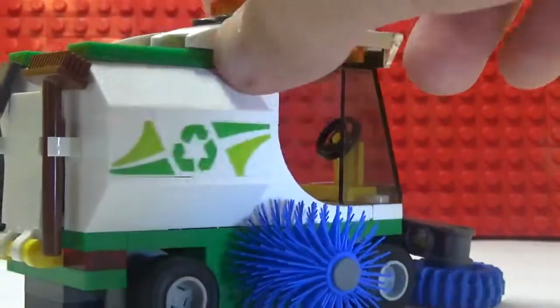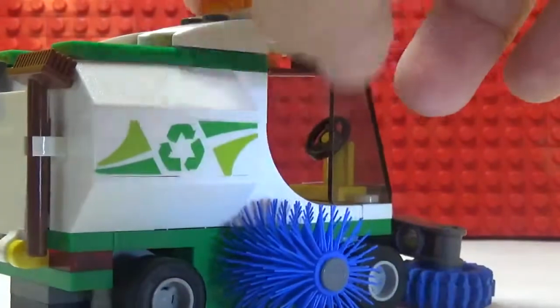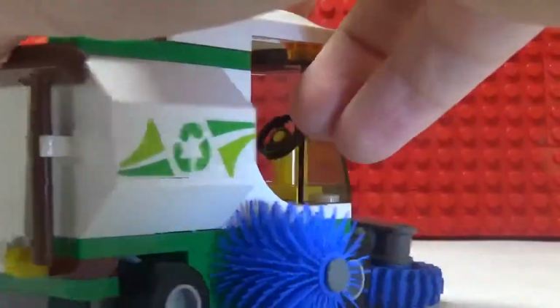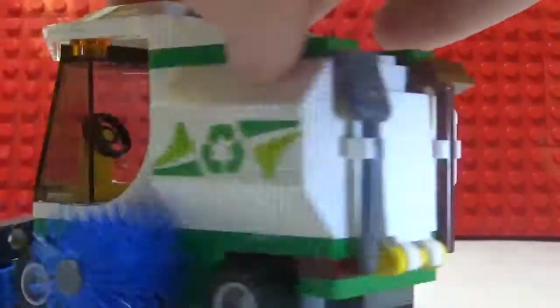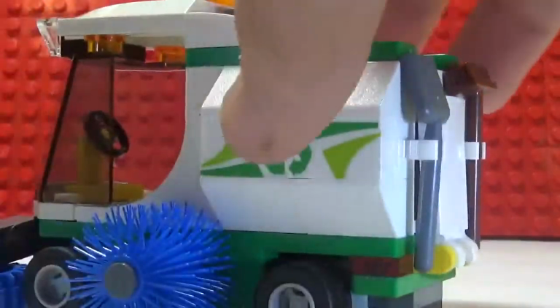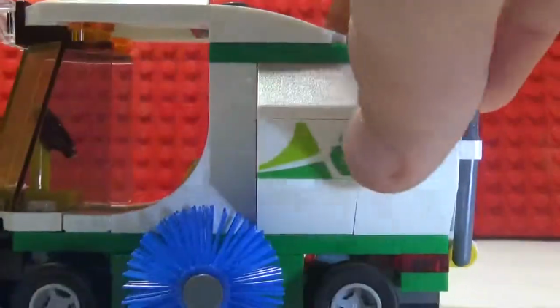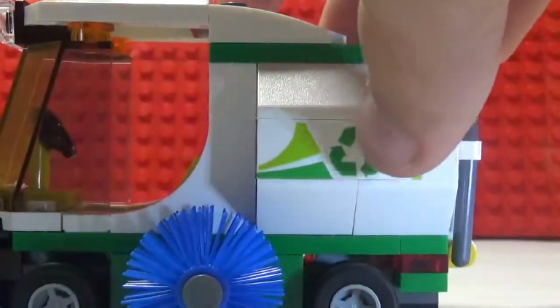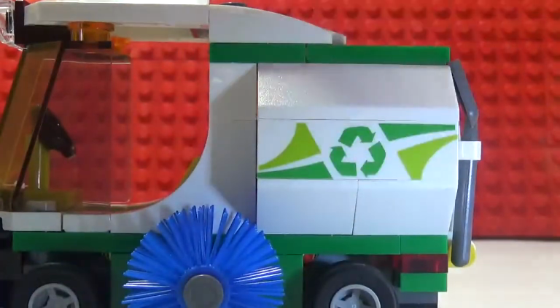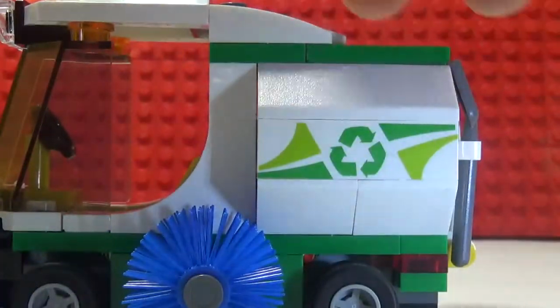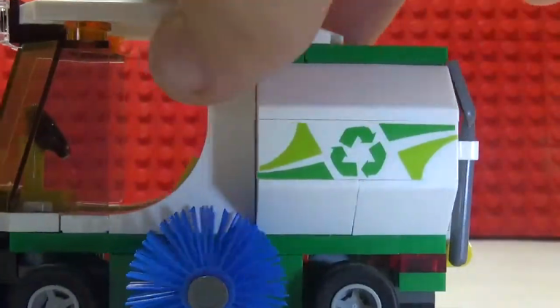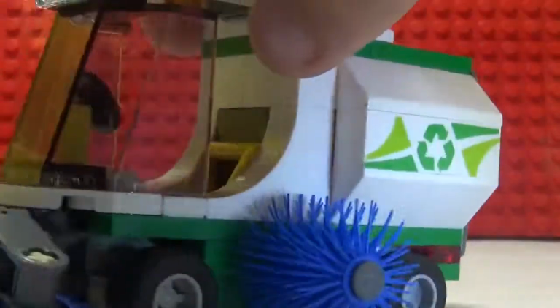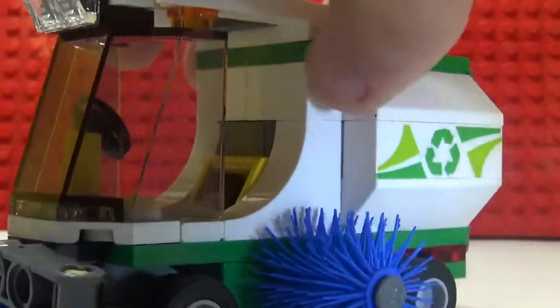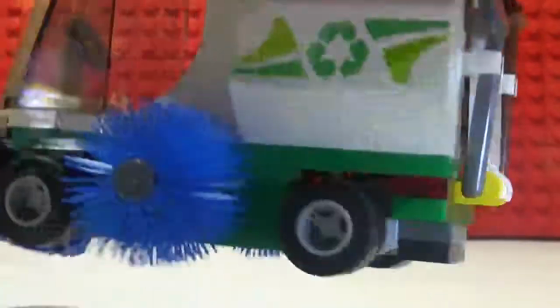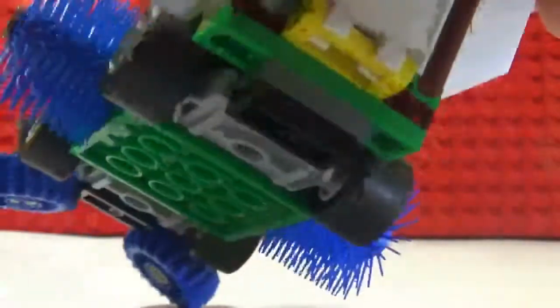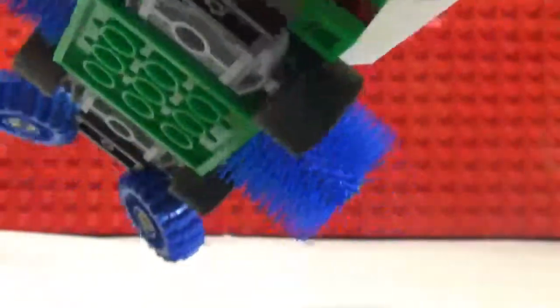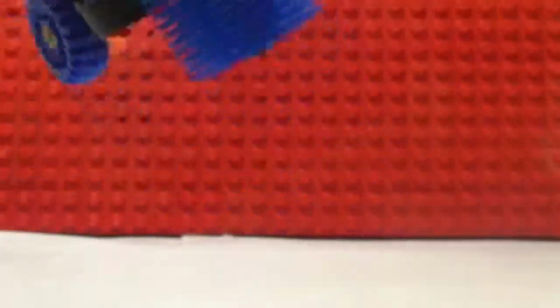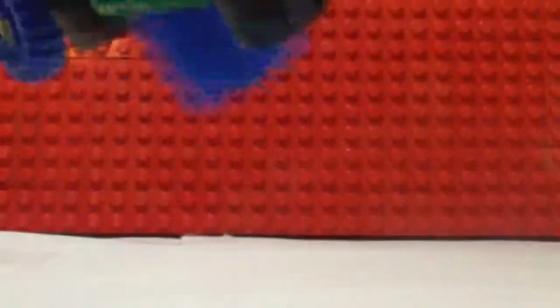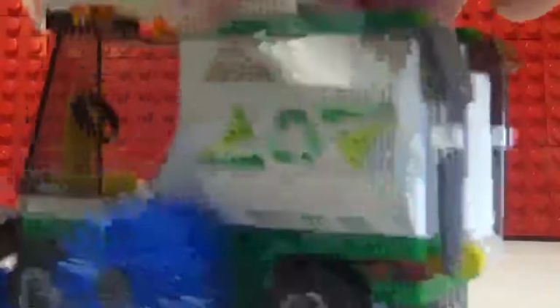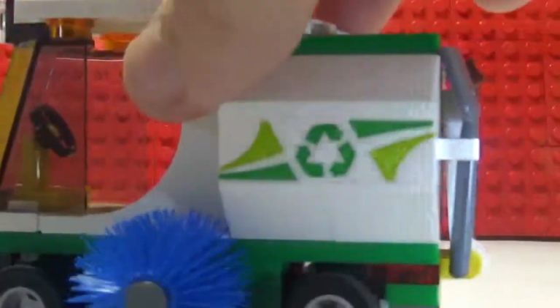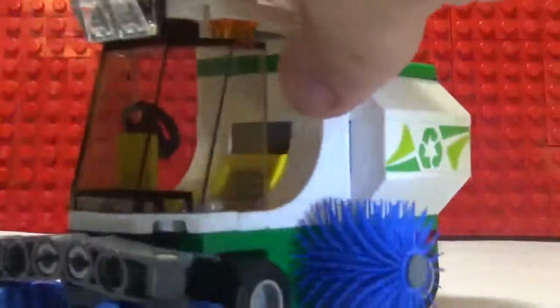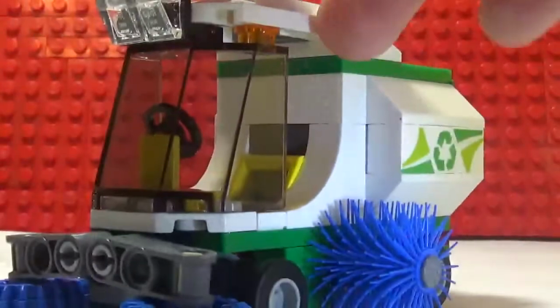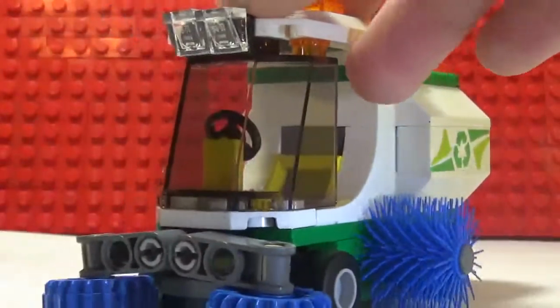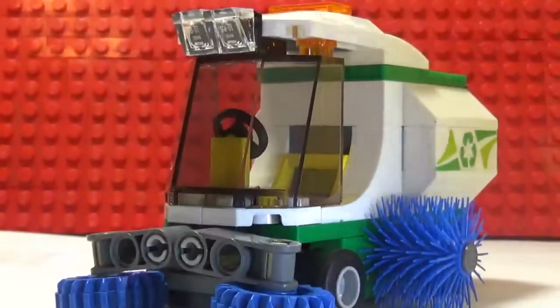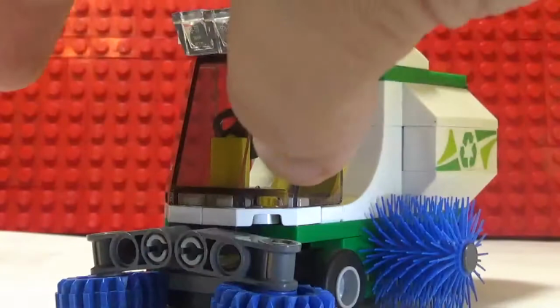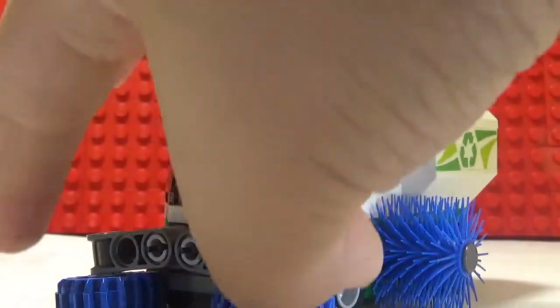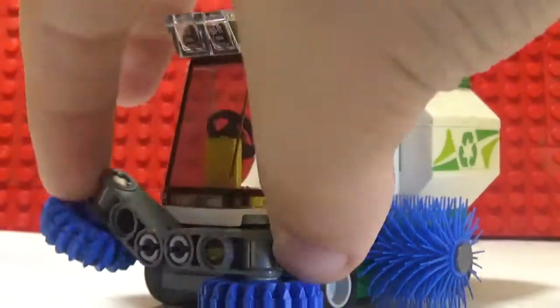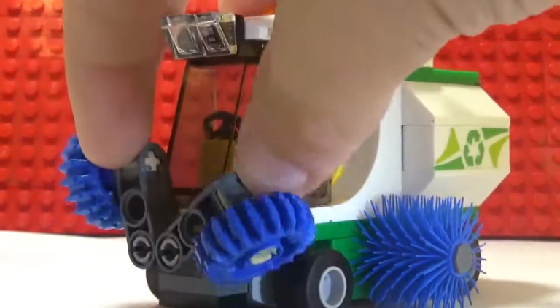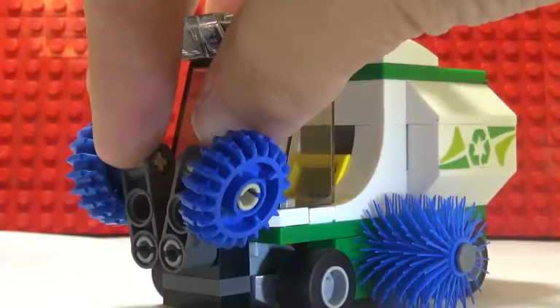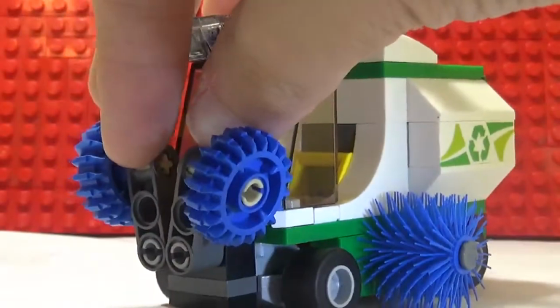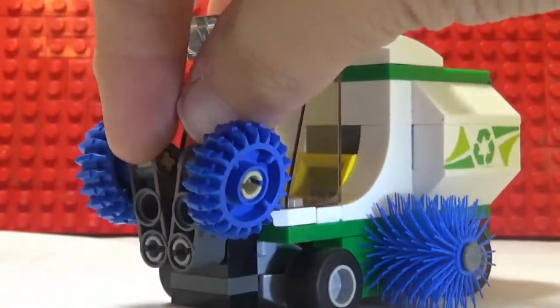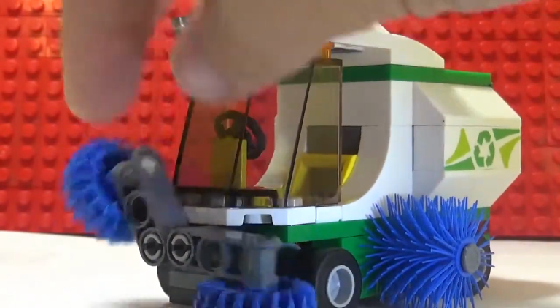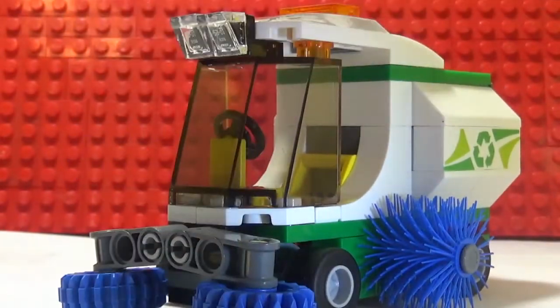There are two printed designs — those are the only things that are printed on here. No stickers in this set. The side panels can lift up, but they can't stay lifted up.